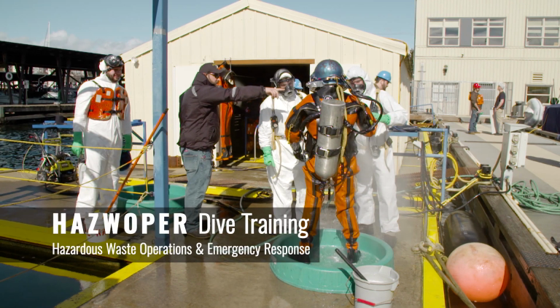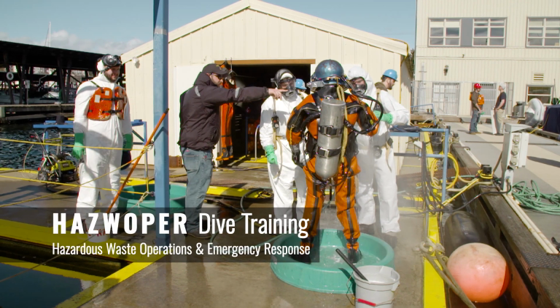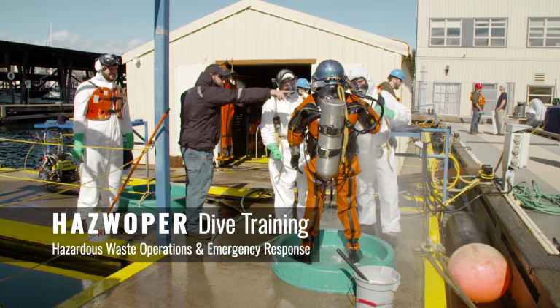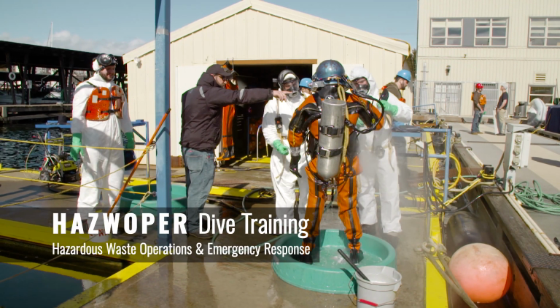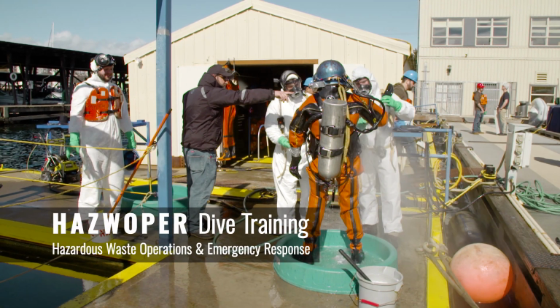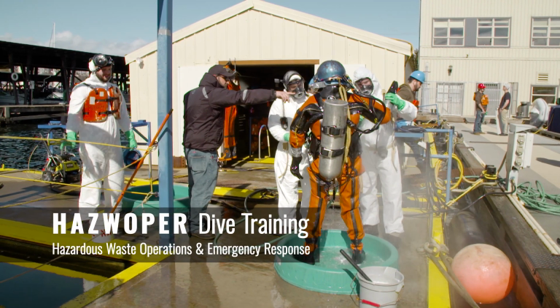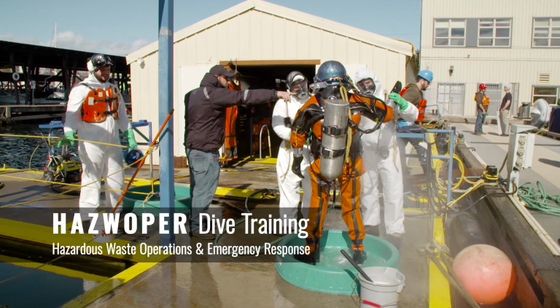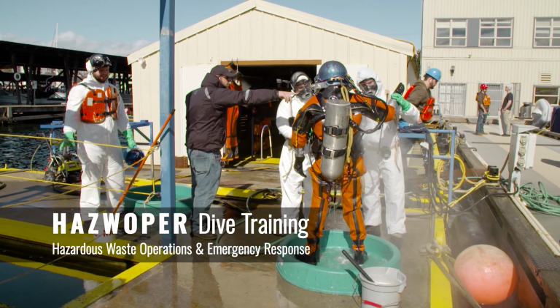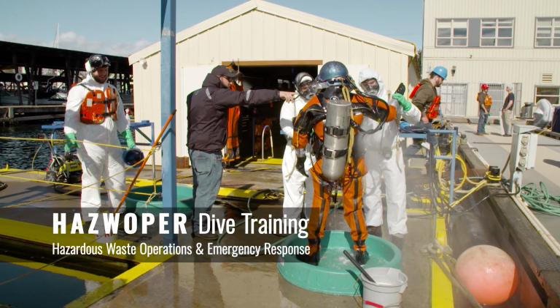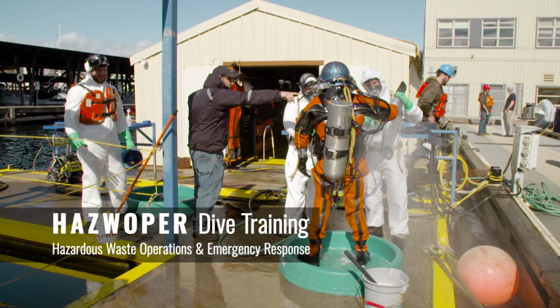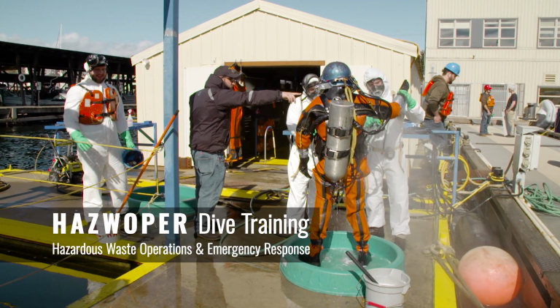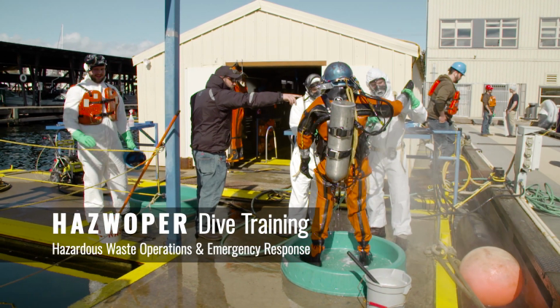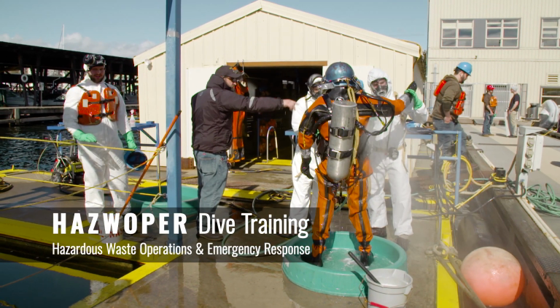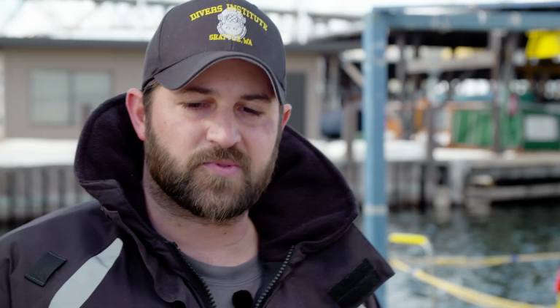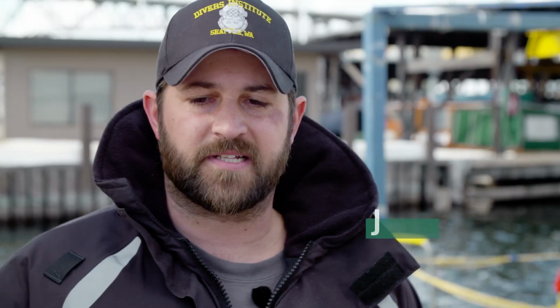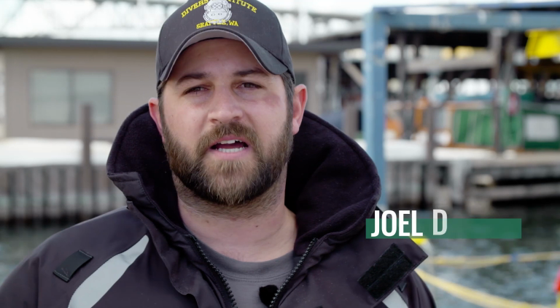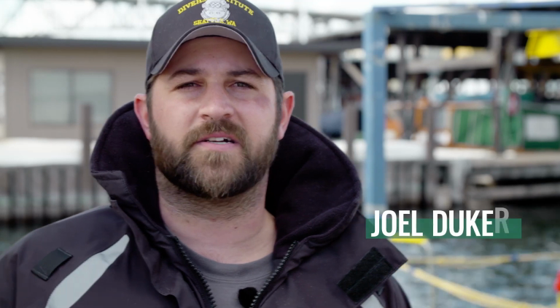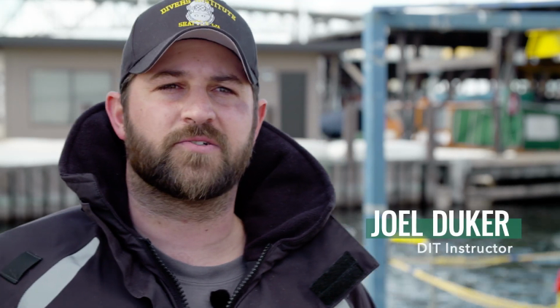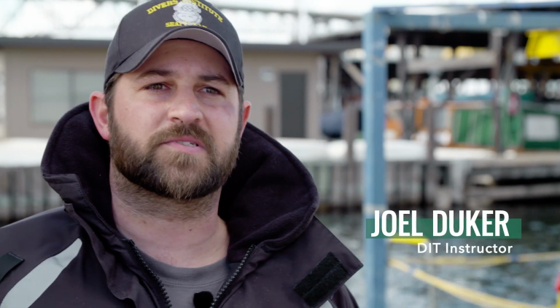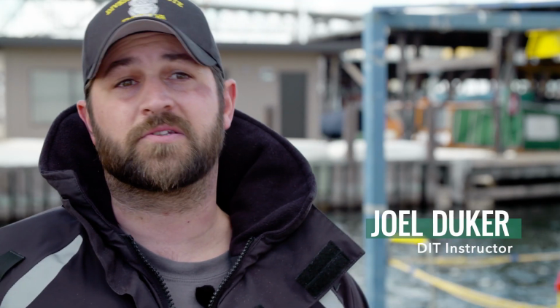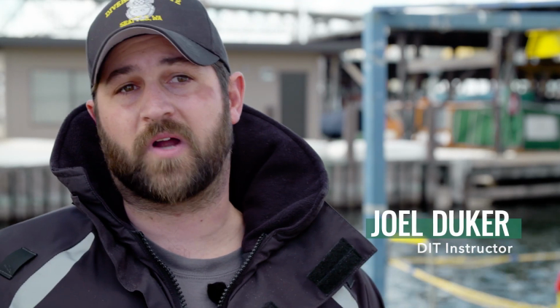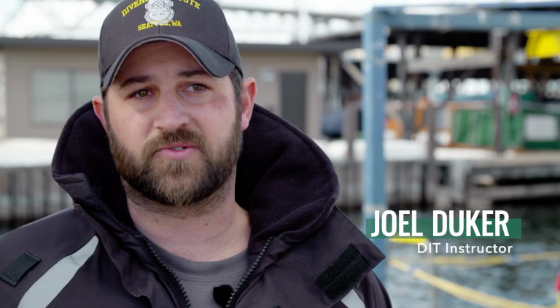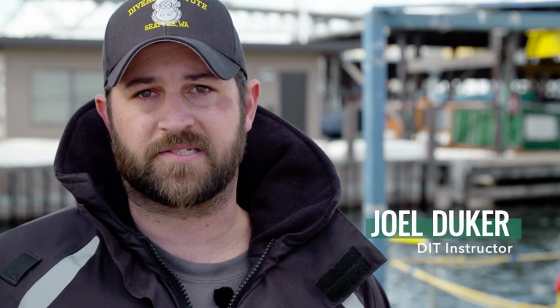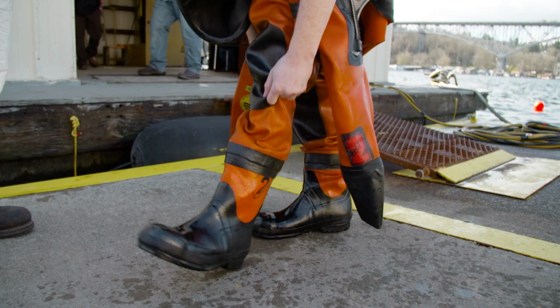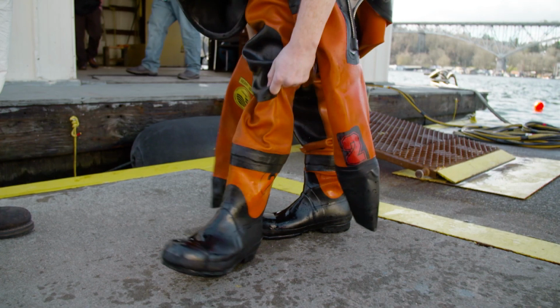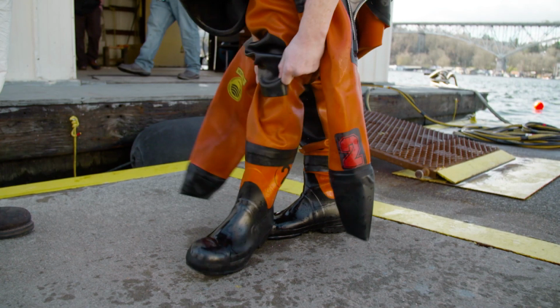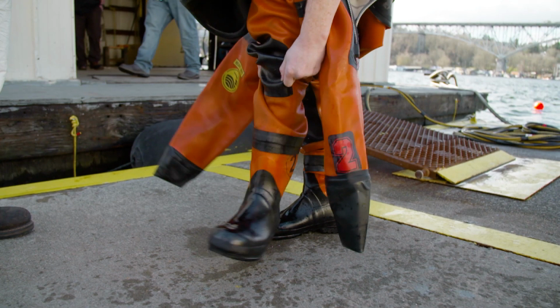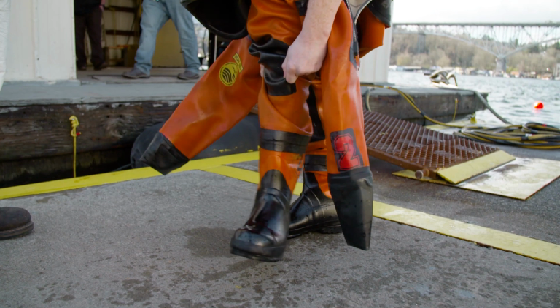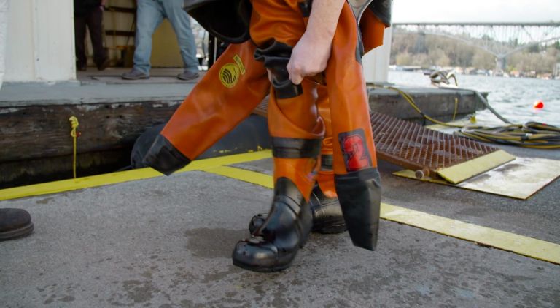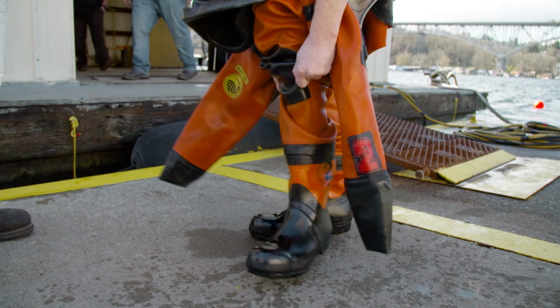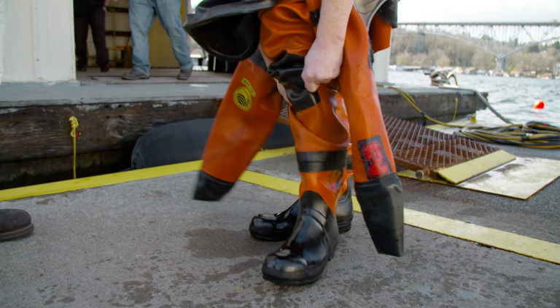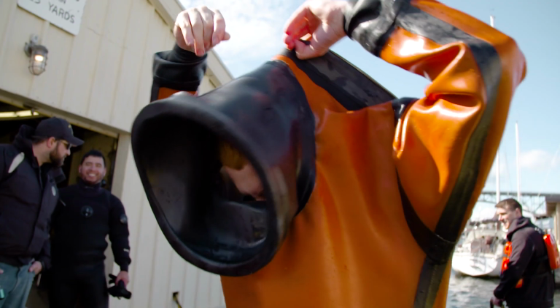We take these guys and put them through an entry-level HATS Whopper course. We're taking them down here and they're doing what's called a dry dress — the first time getting in the water with the HATS and the gear.